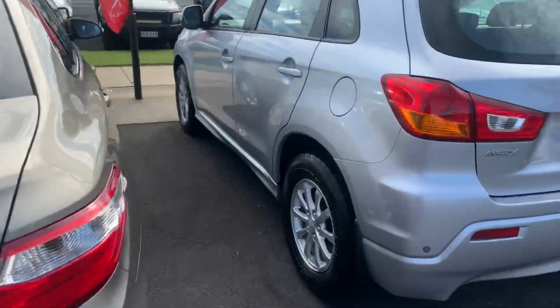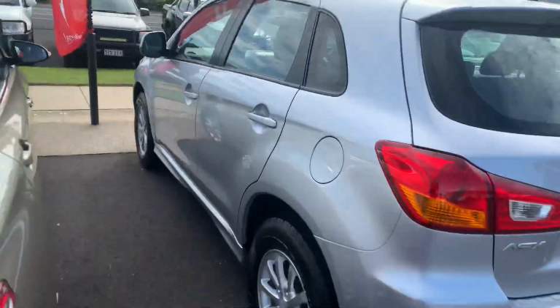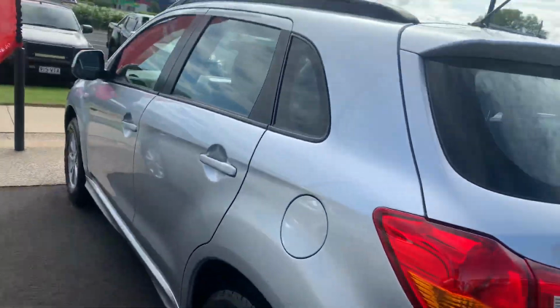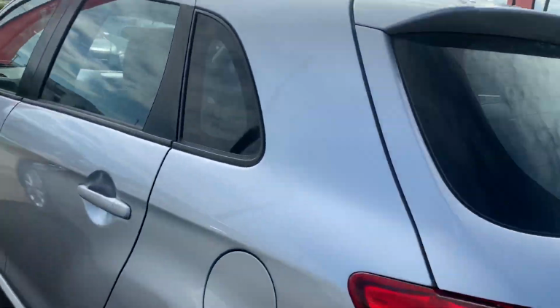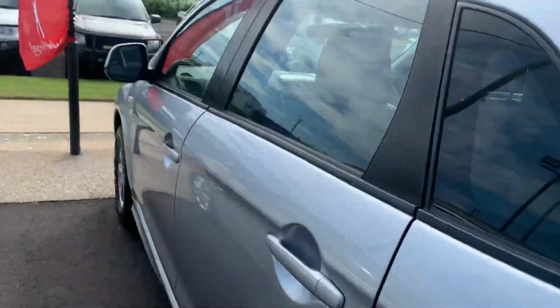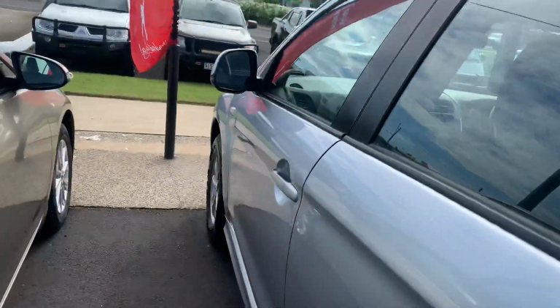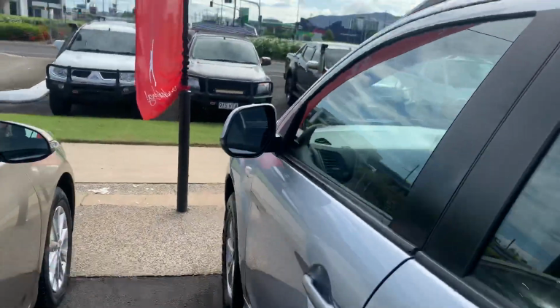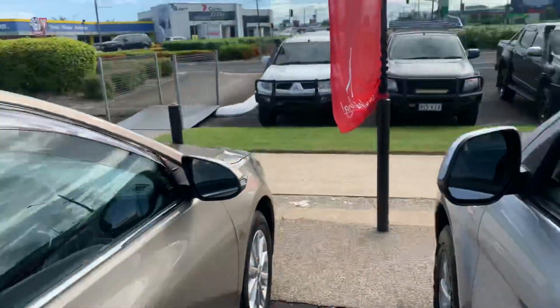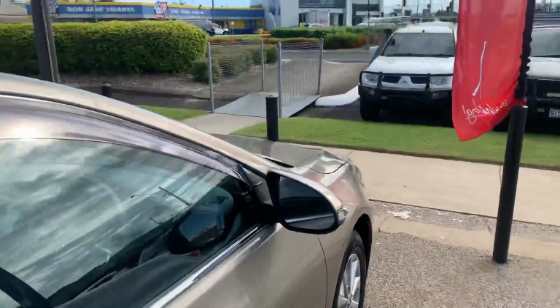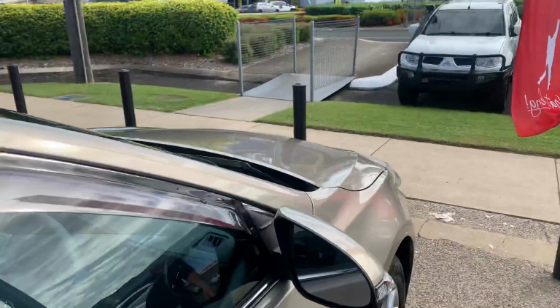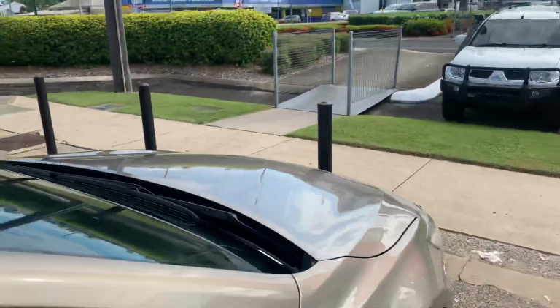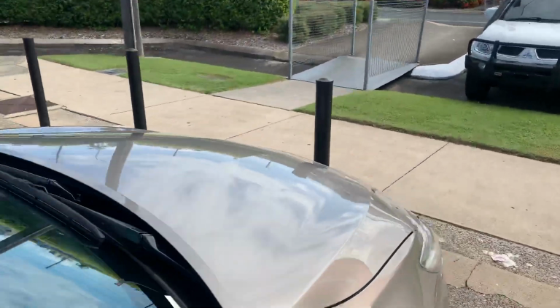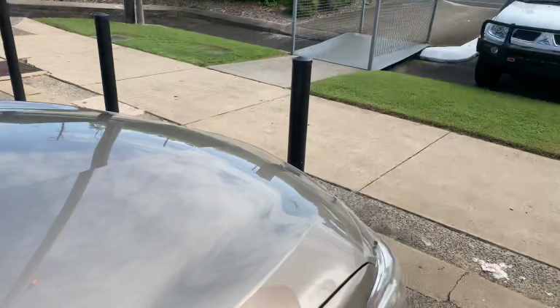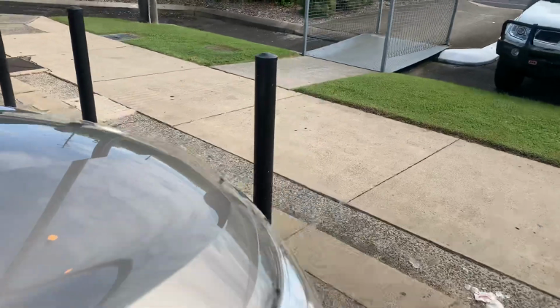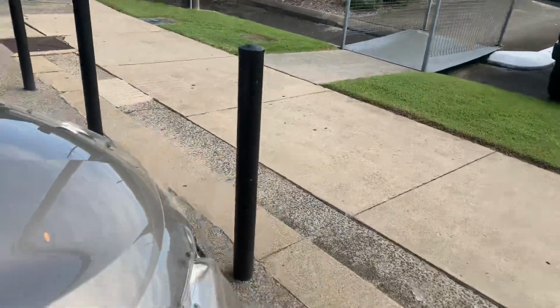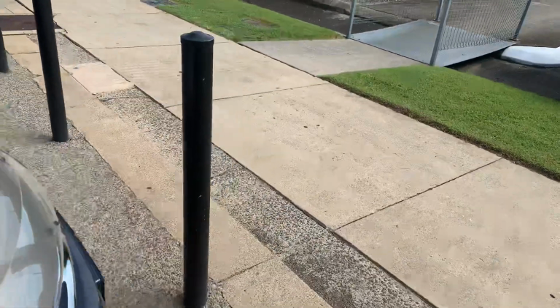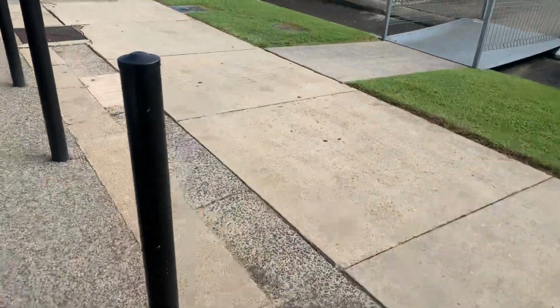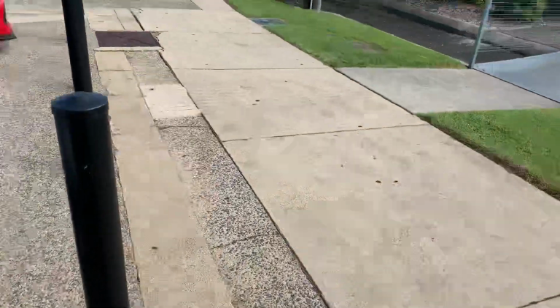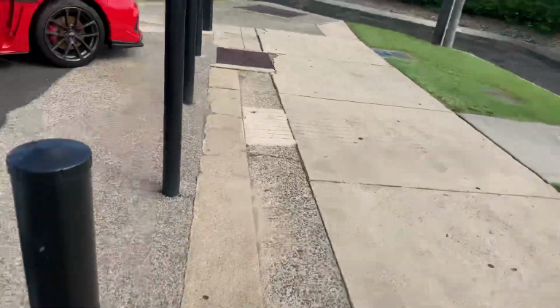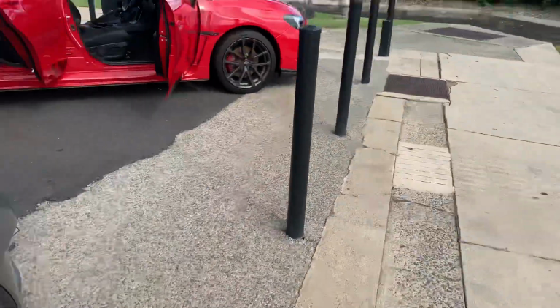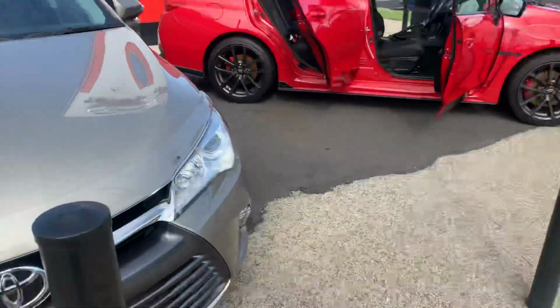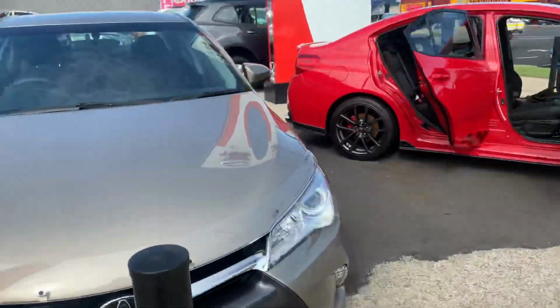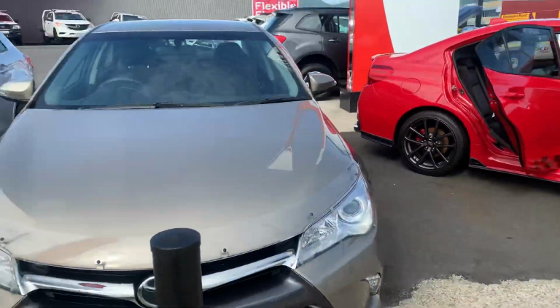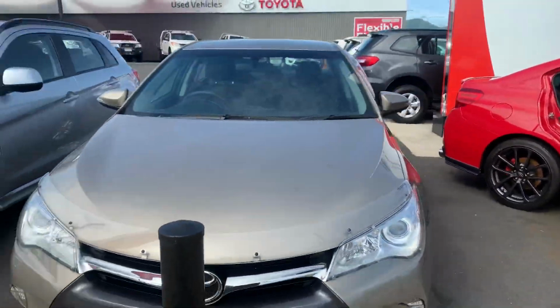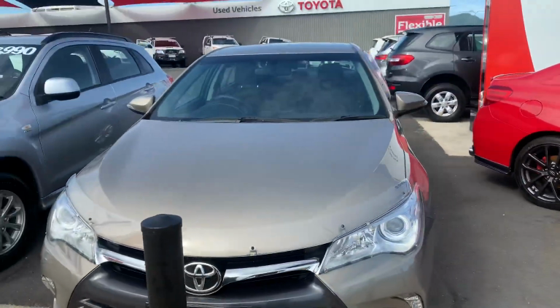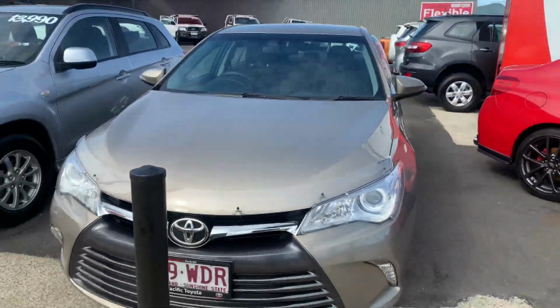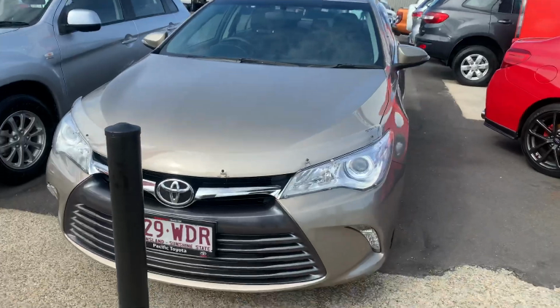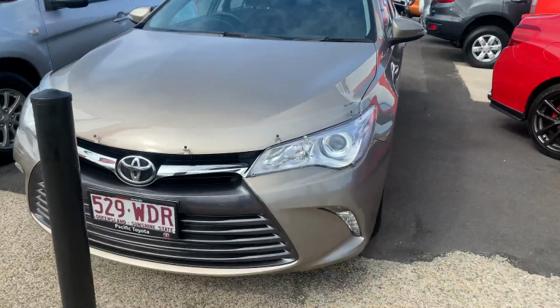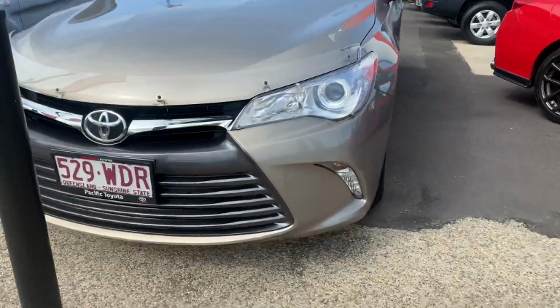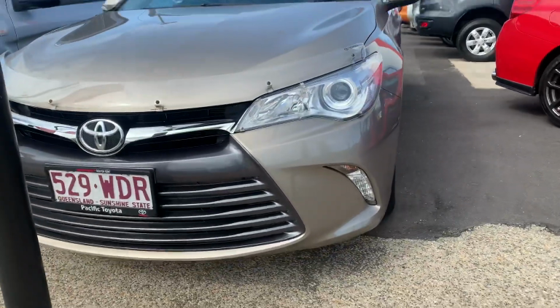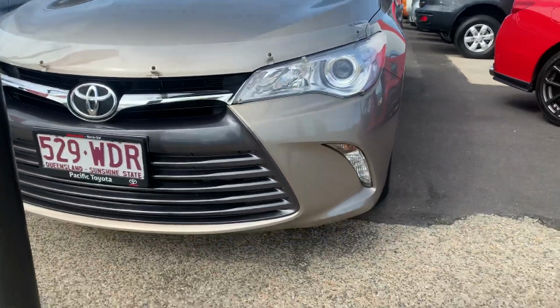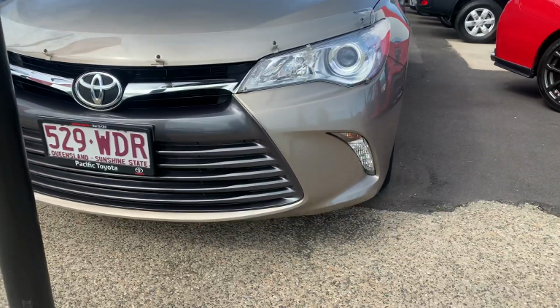What I'm going to do for you today is go all around this Toyota Camry, show you all the features, go through the service books. If I do notice any imperfections I do promise to point those out for you. Let's just get started on the video.